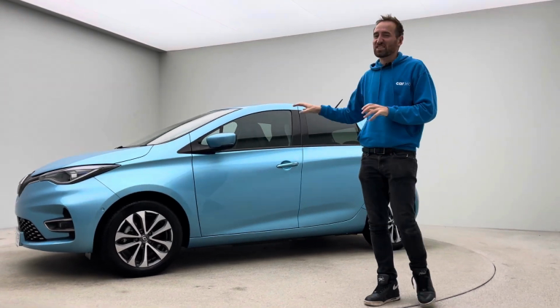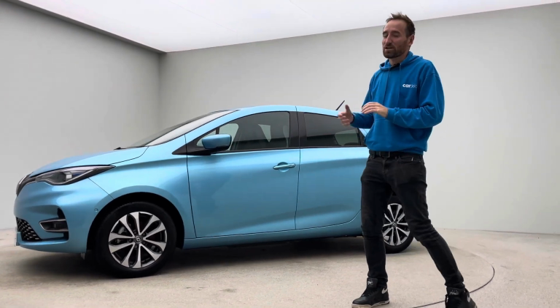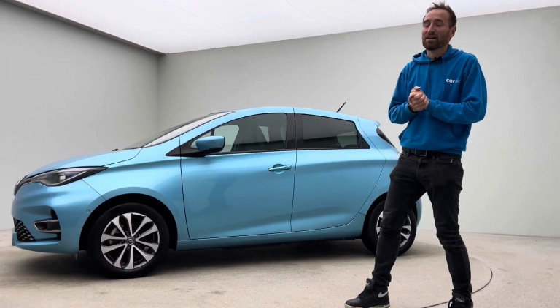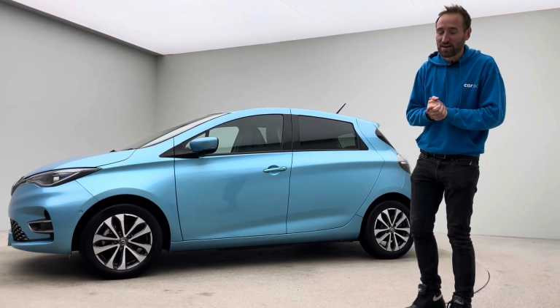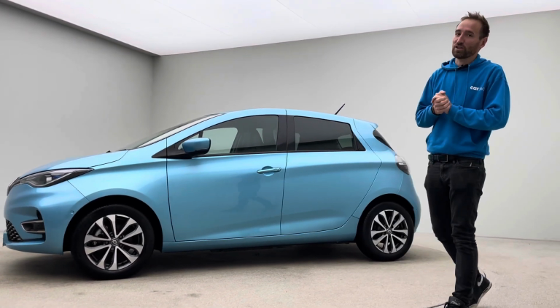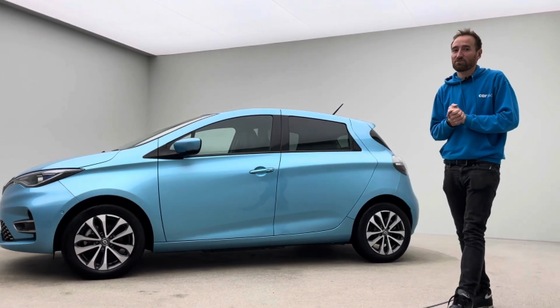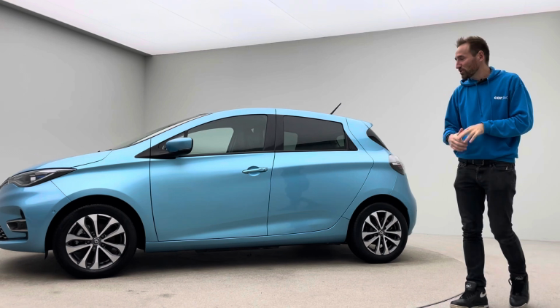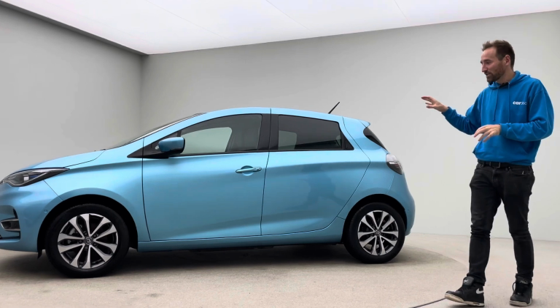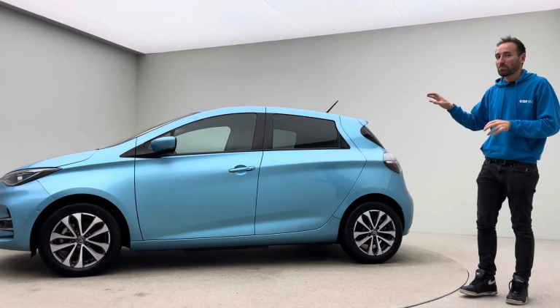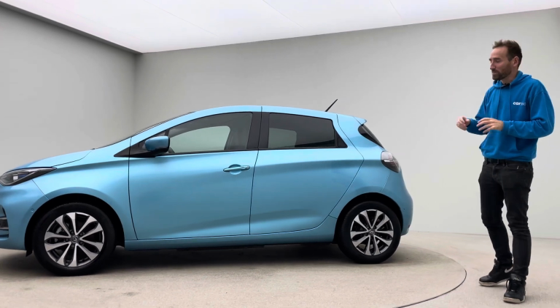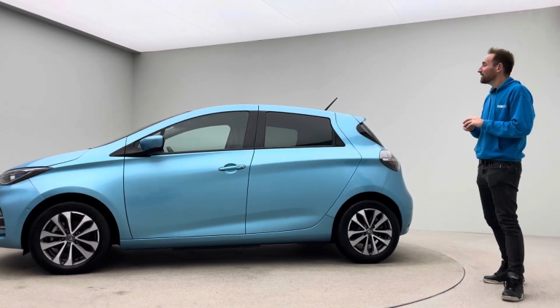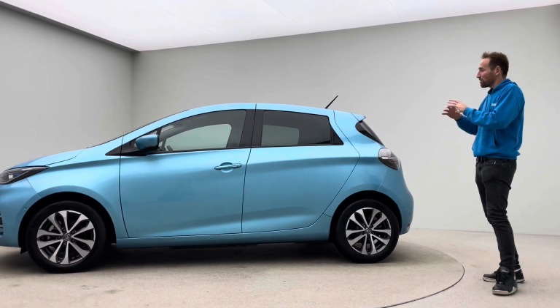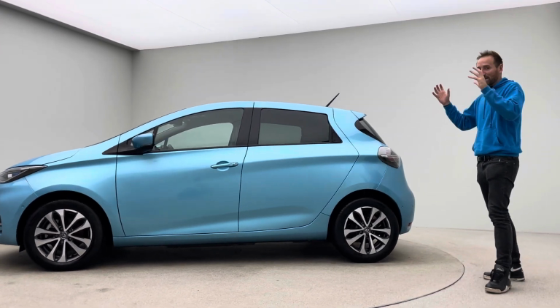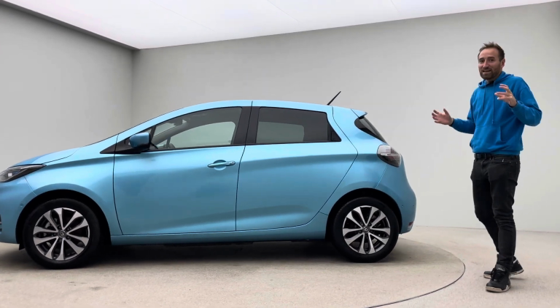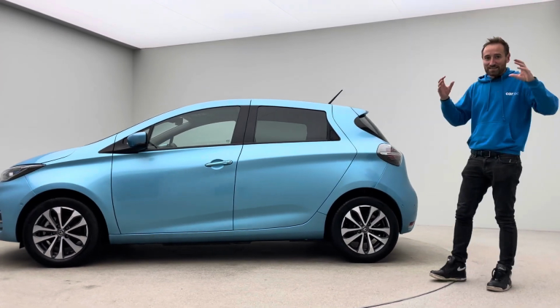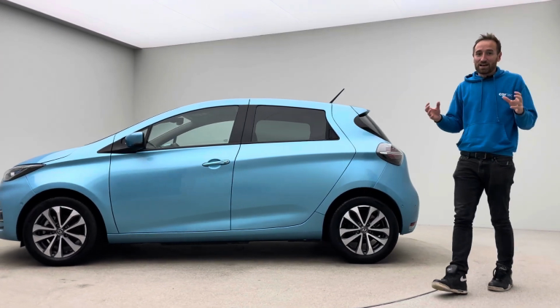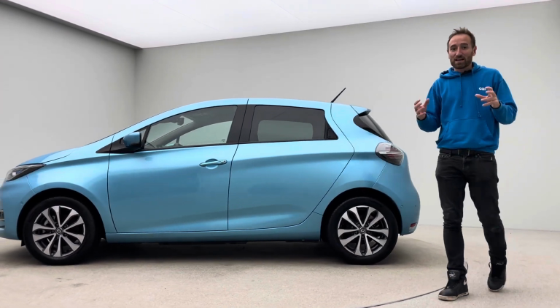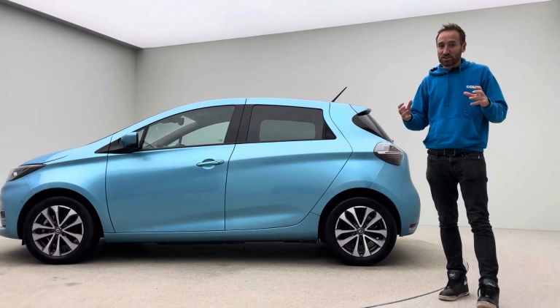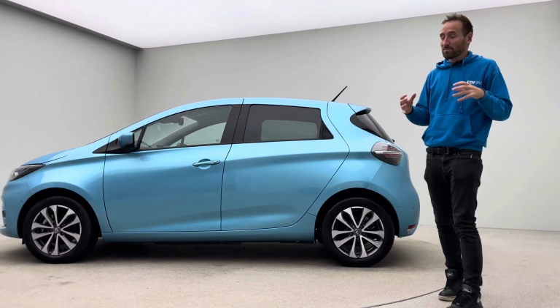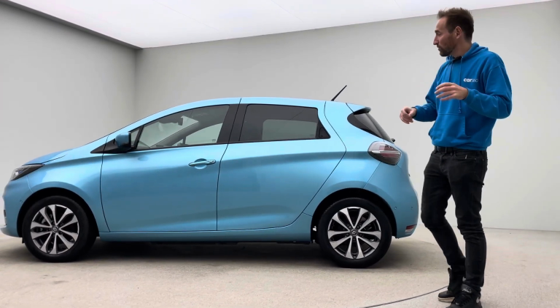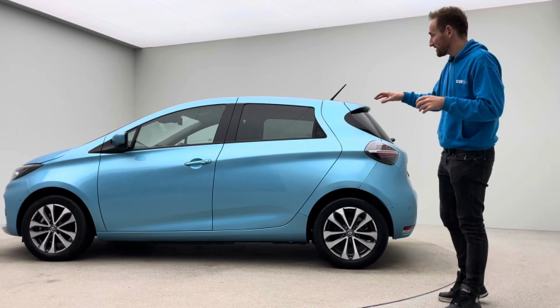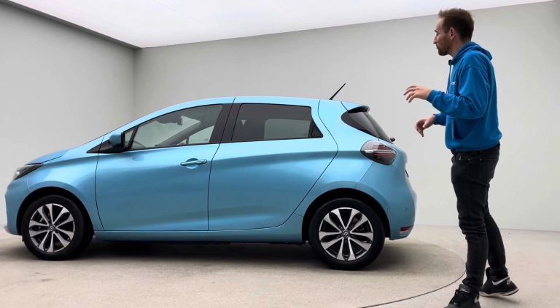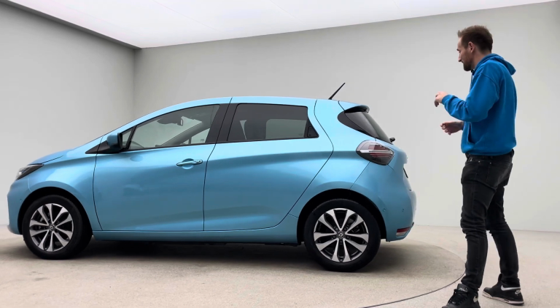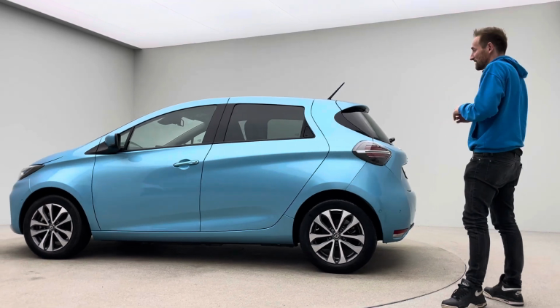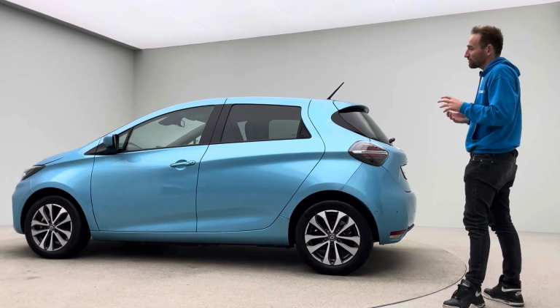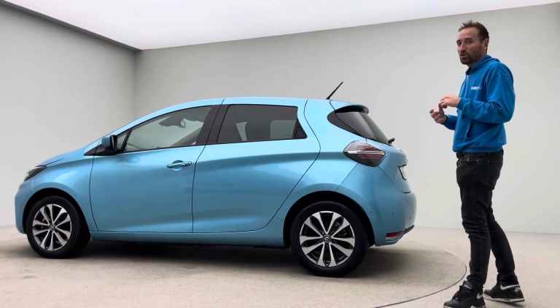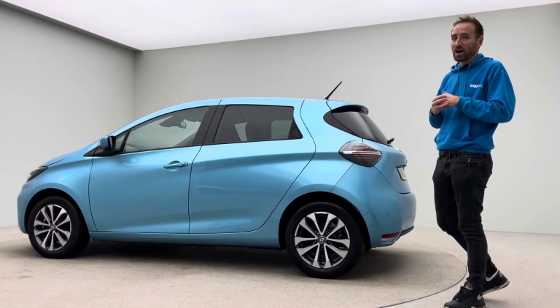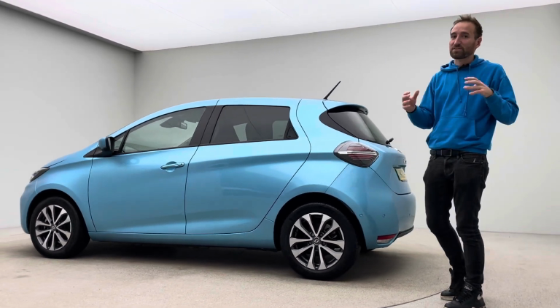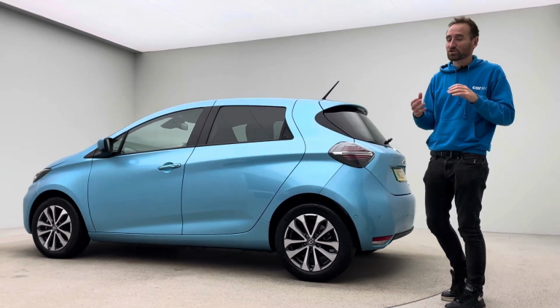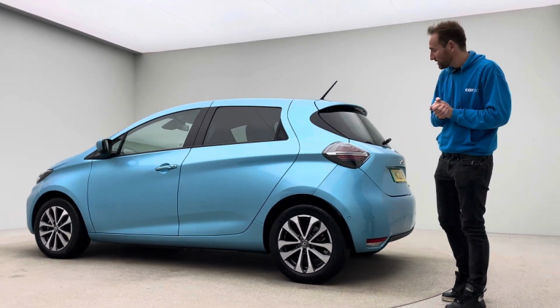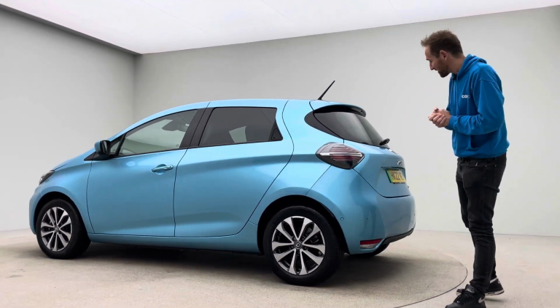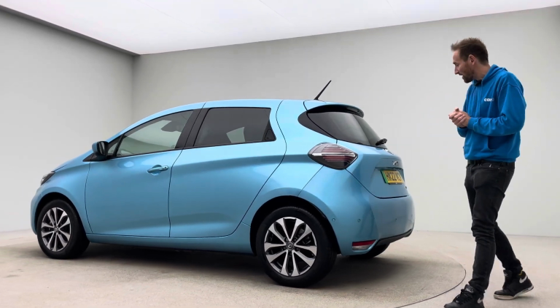This is what we affectionately refer to as the Posh spec — bigger navigation system in the middle, keyless entry, heated seats and a few other nice features over the standard car.